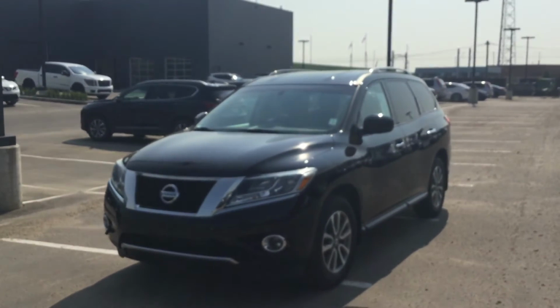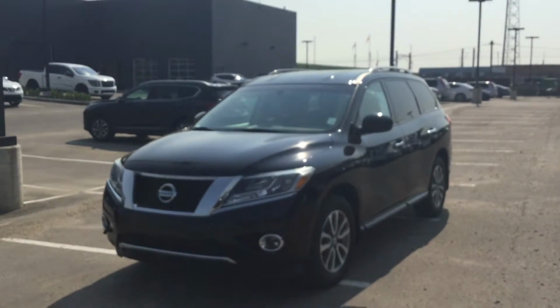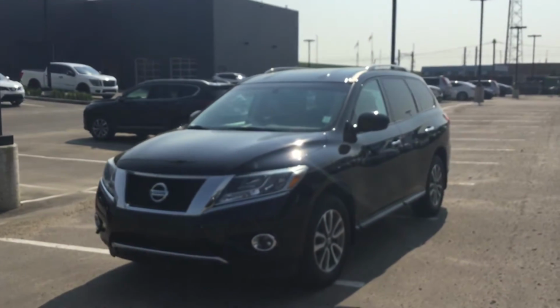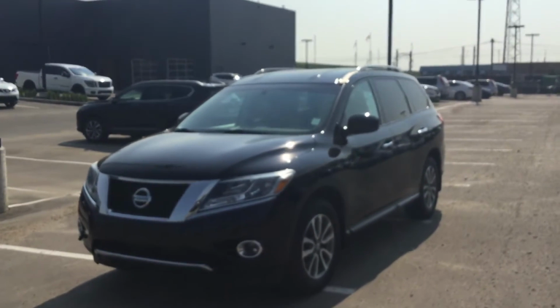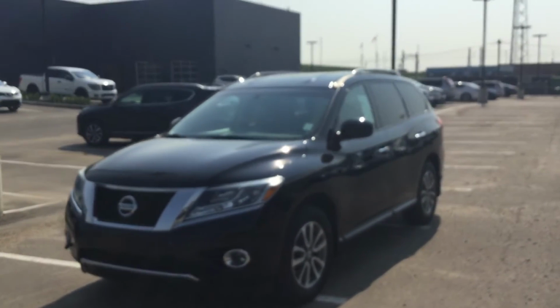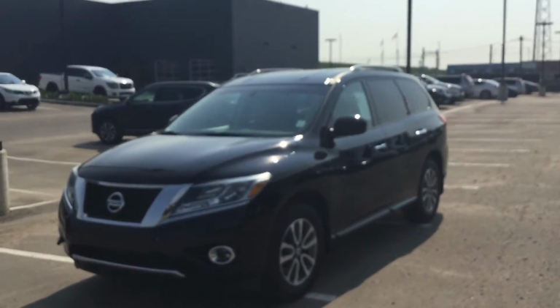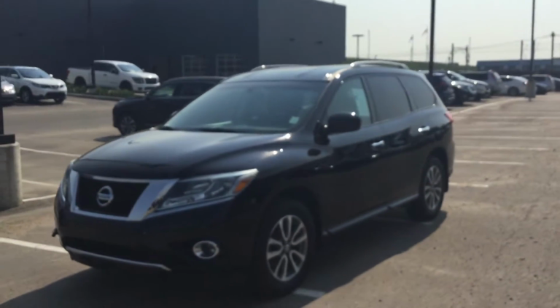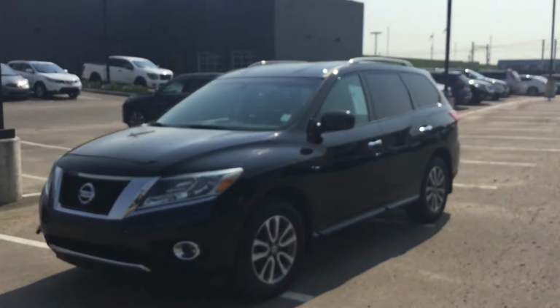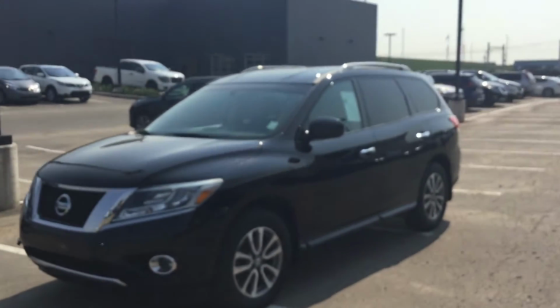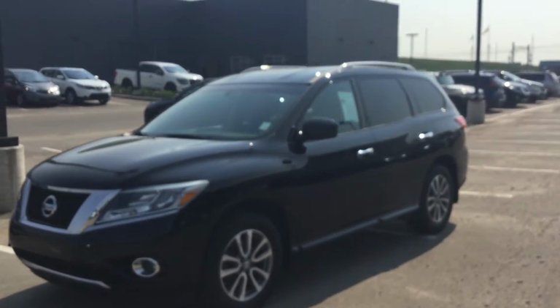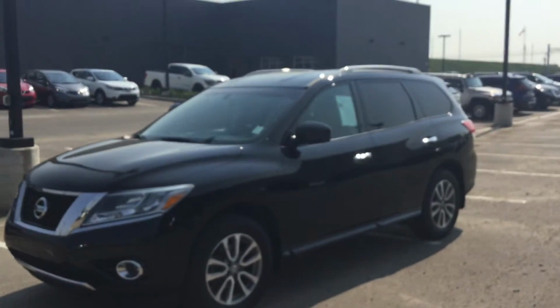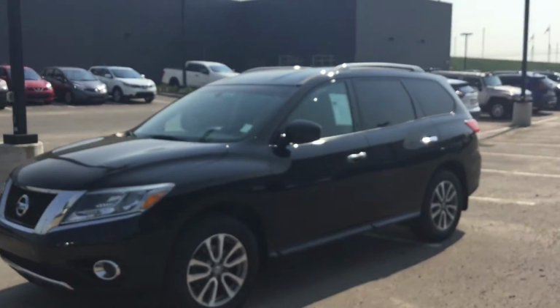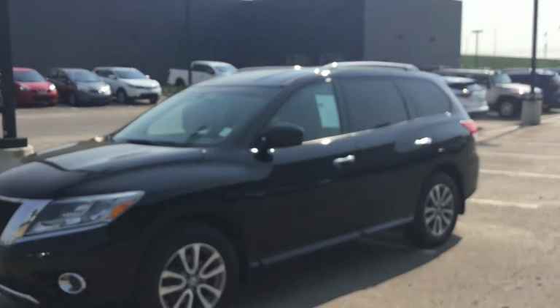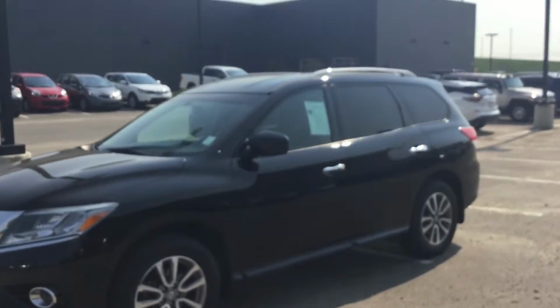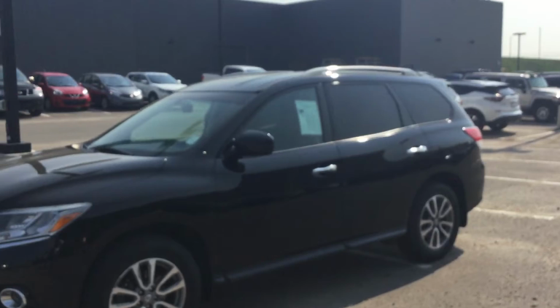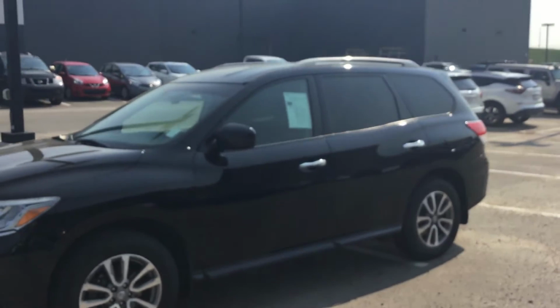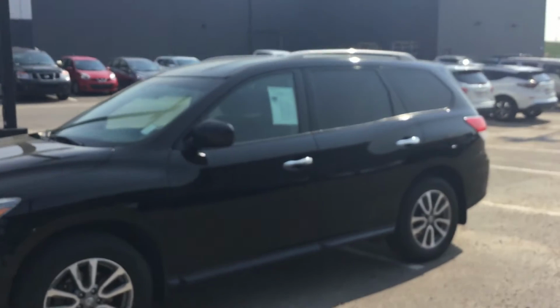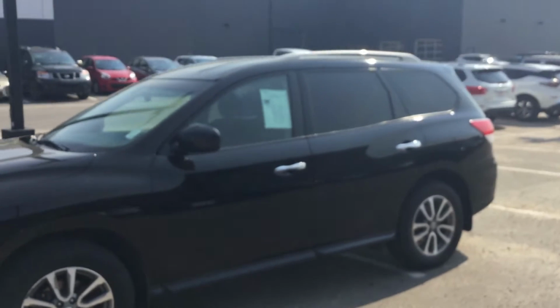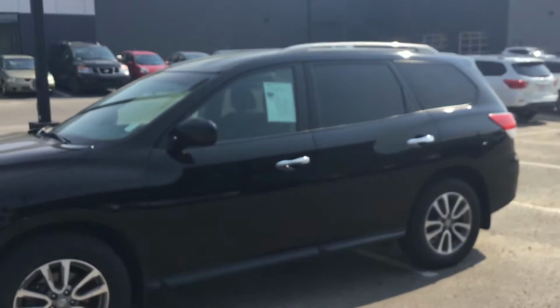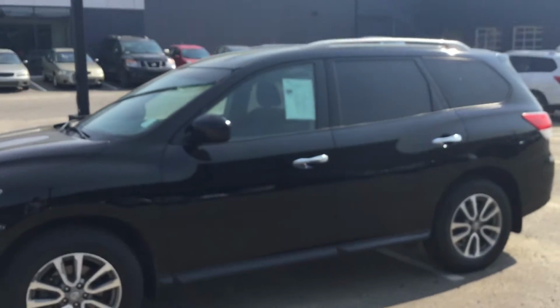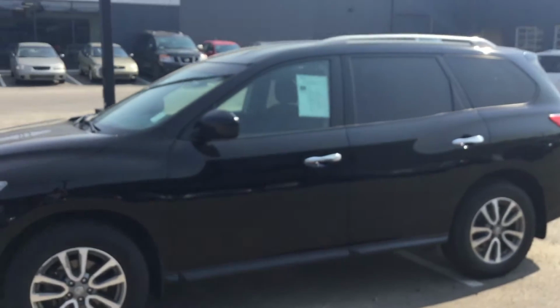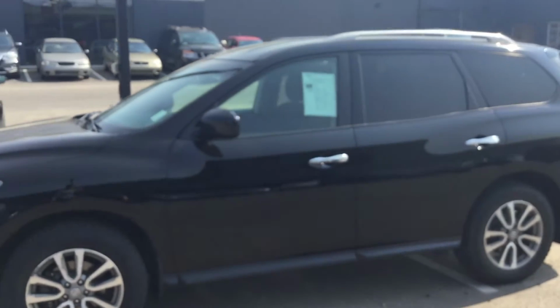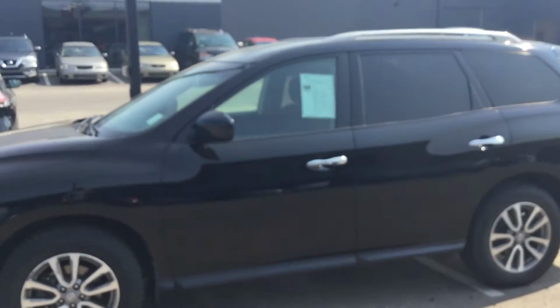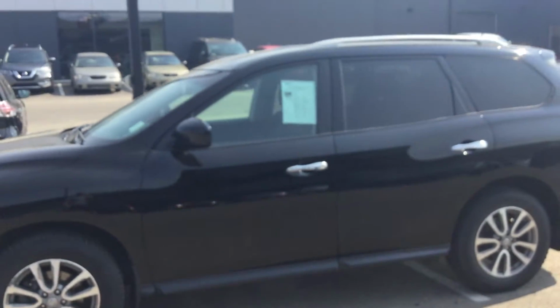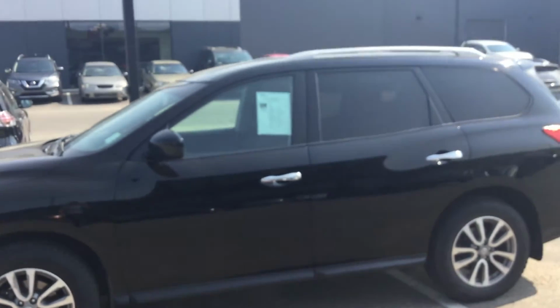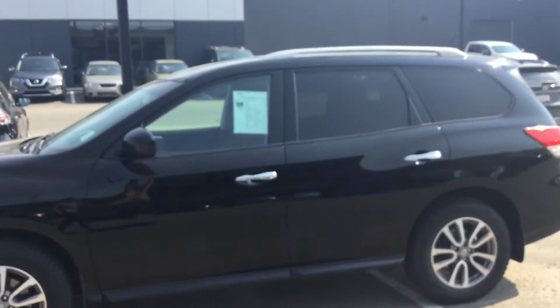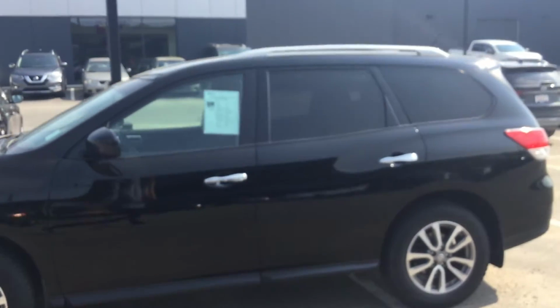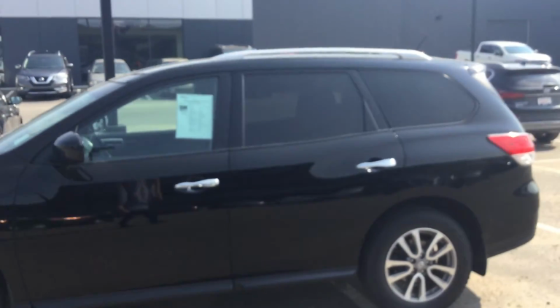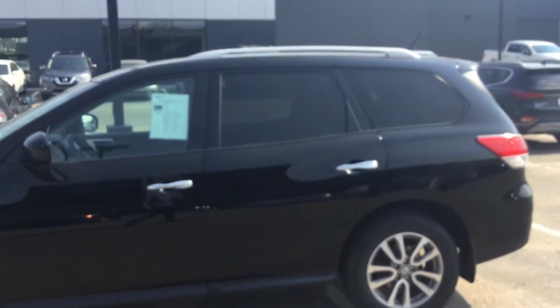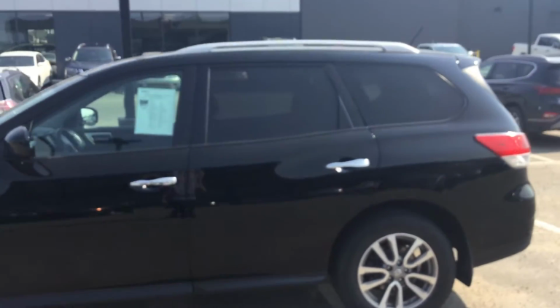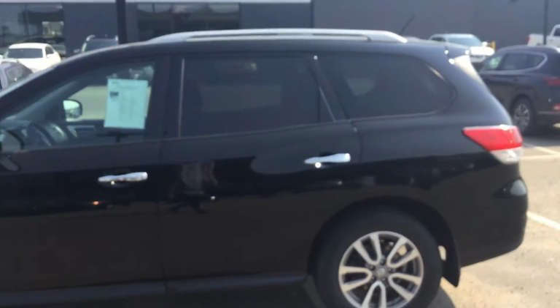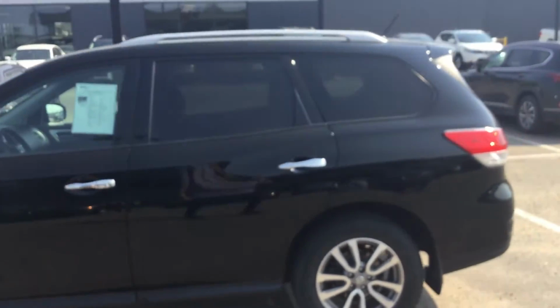Hey Rene, how's it going? This is Yunus from River City Hyundai. Just wanted to thank you for inquiring on this 2014 Nissan Pathfinder. First and foremost, I just want to give you a quick look around the vehicle.